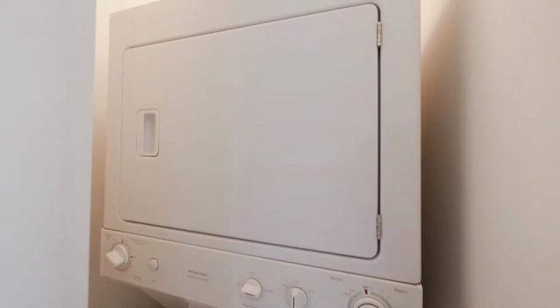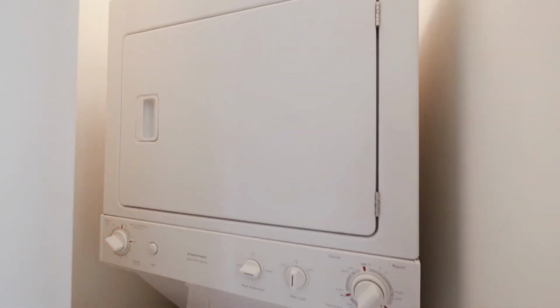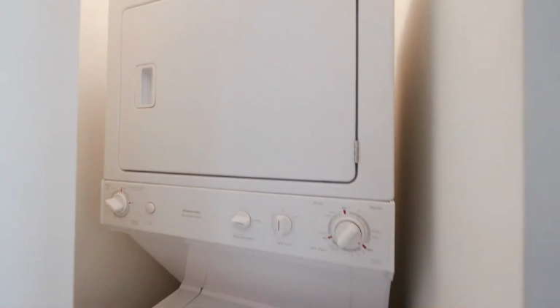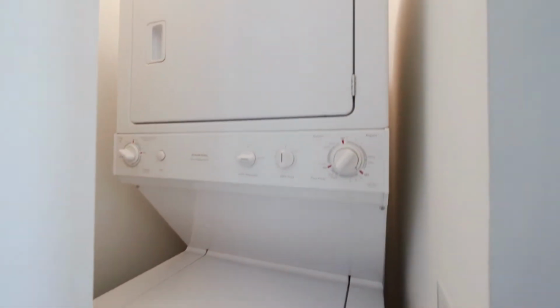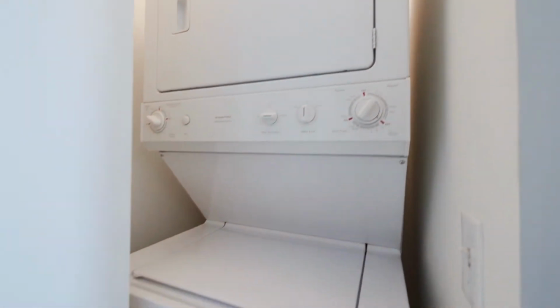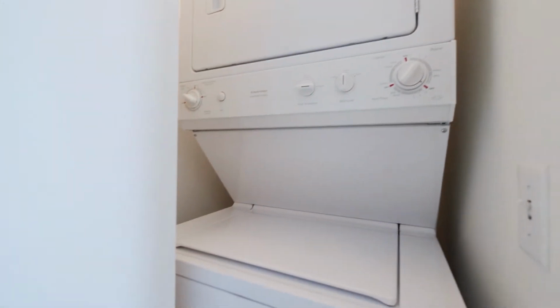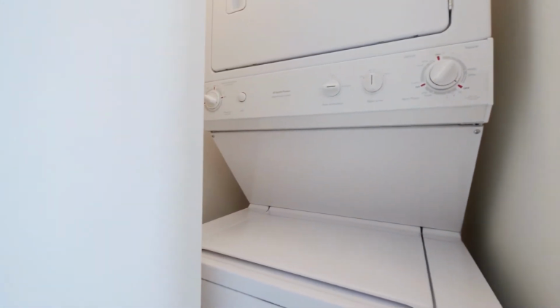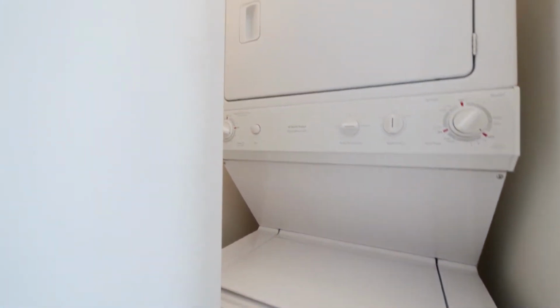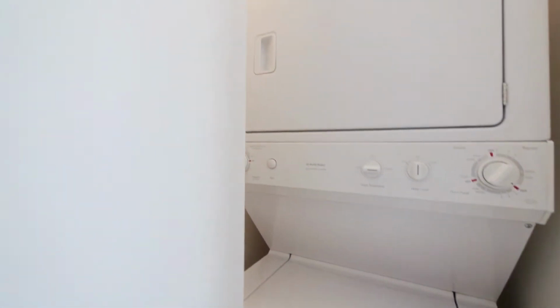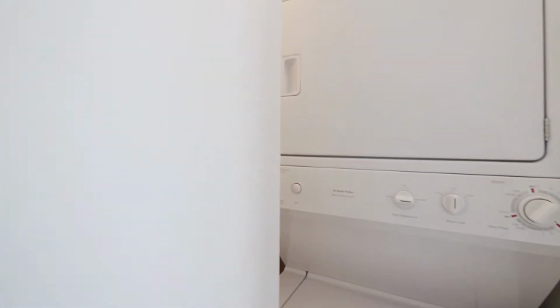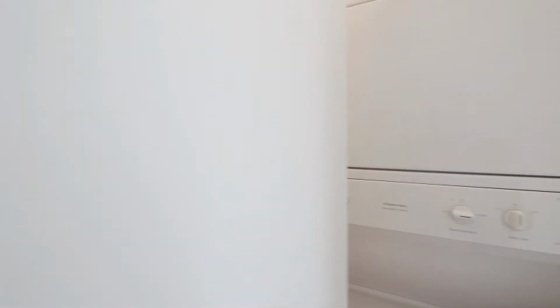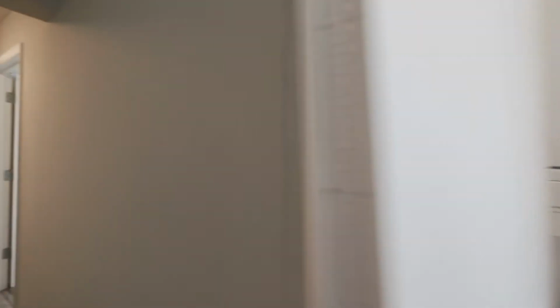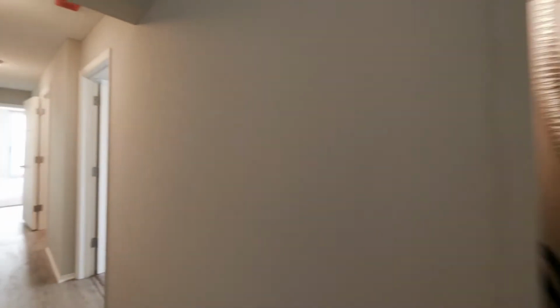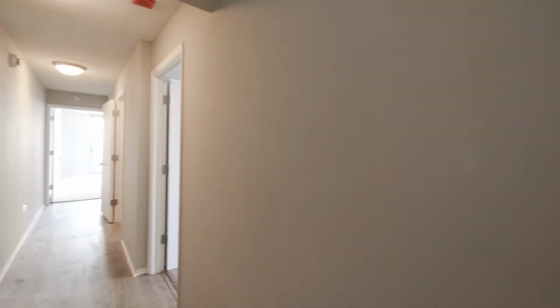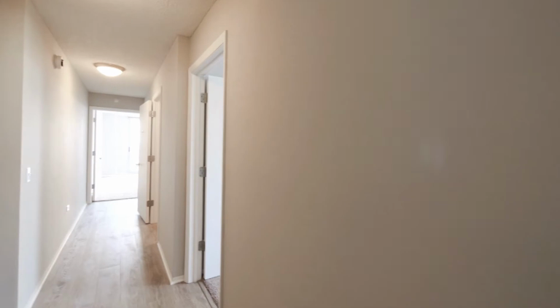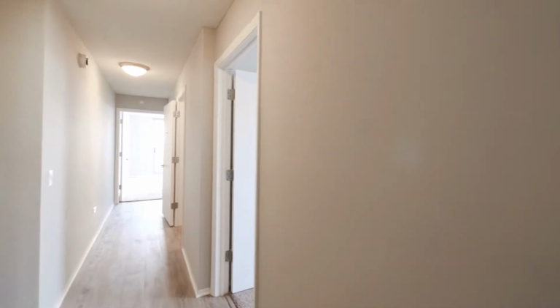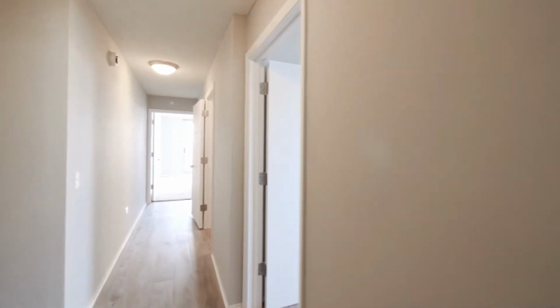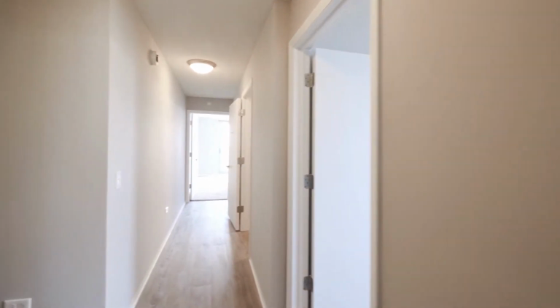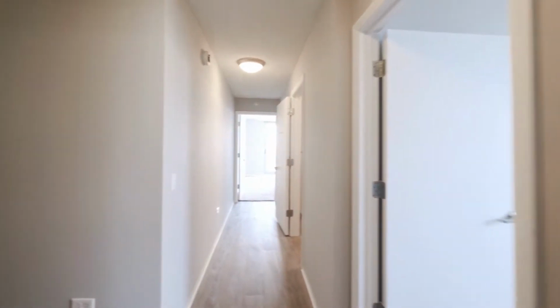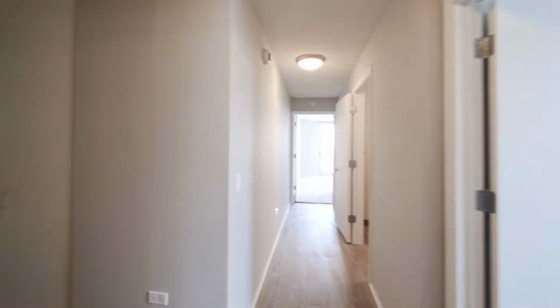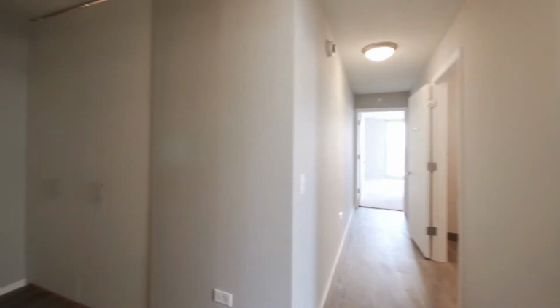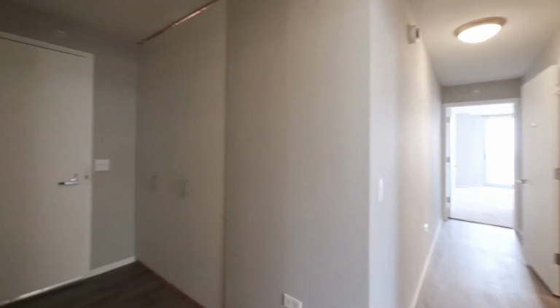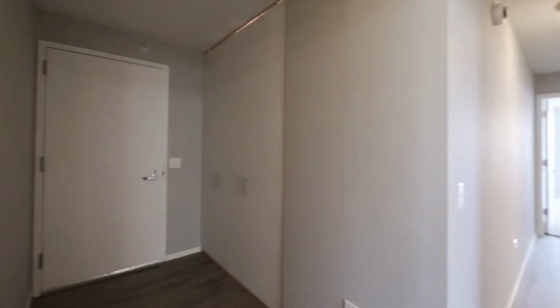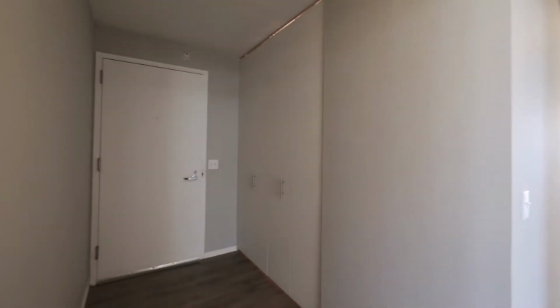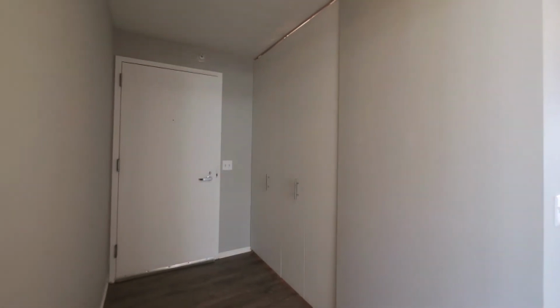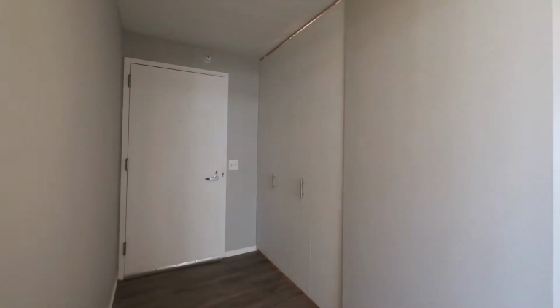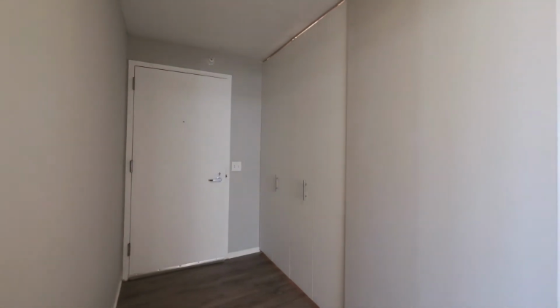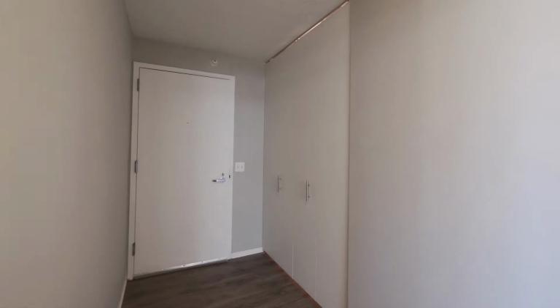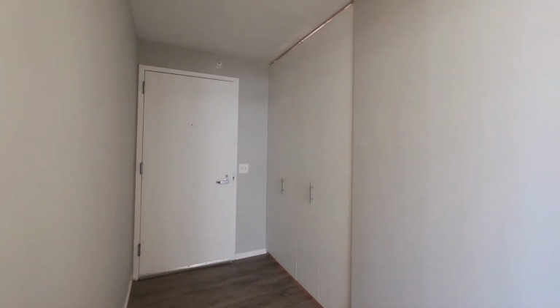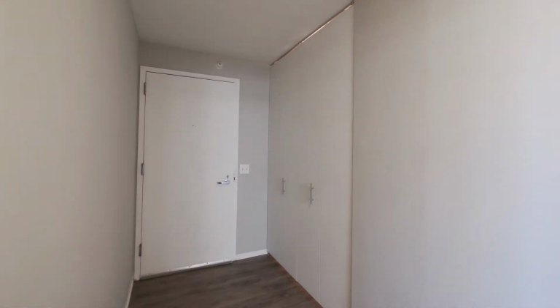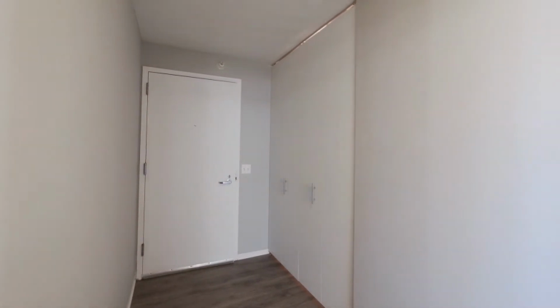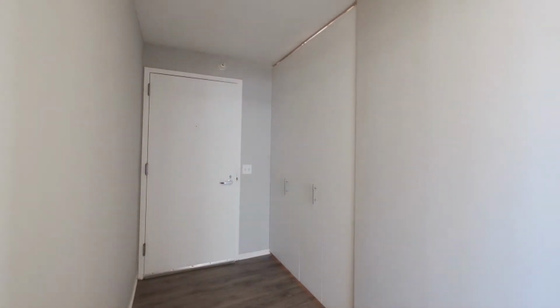A full-size stackable washer and dryer awaits to give you every convenience, and our entry features a generous coat closet.